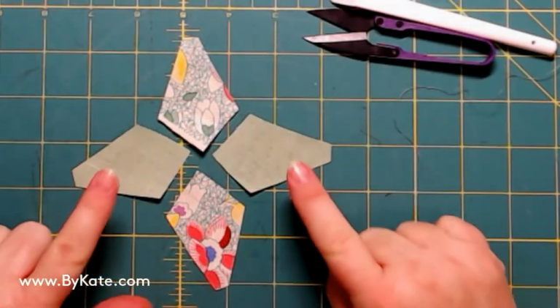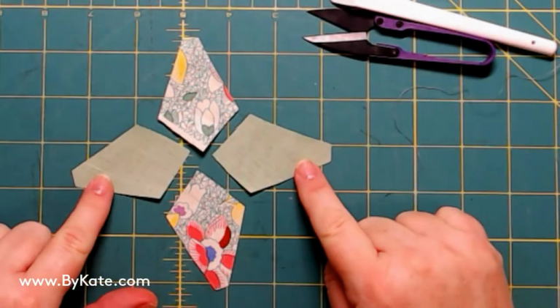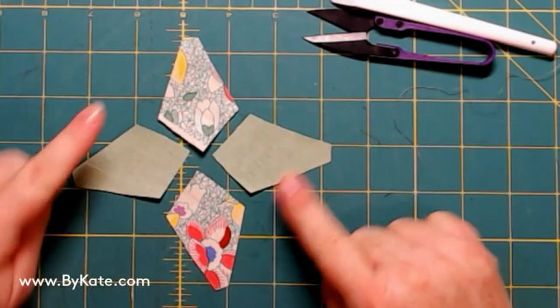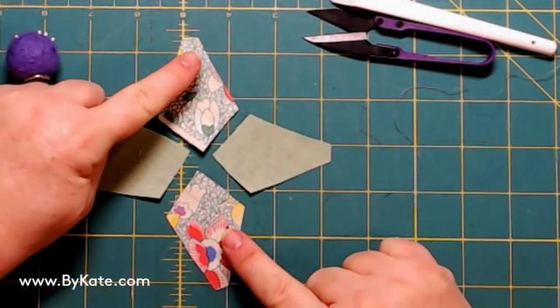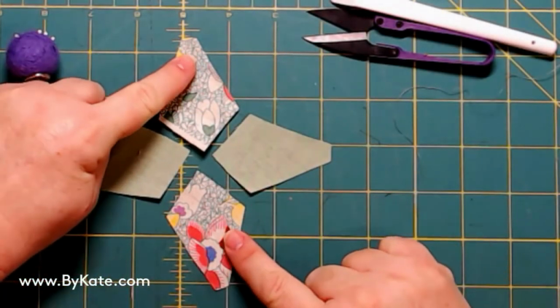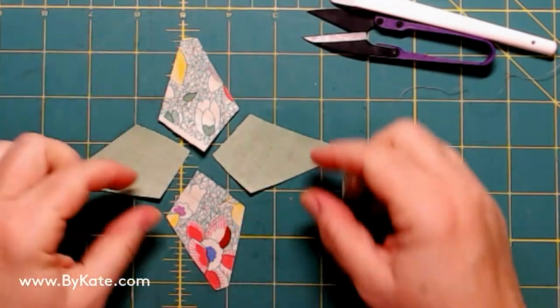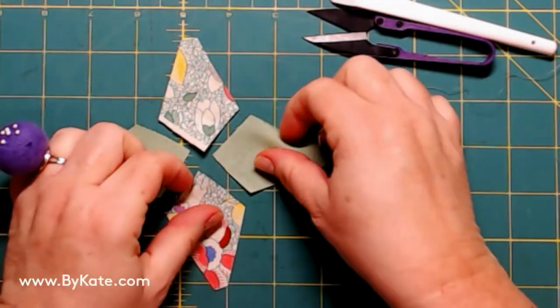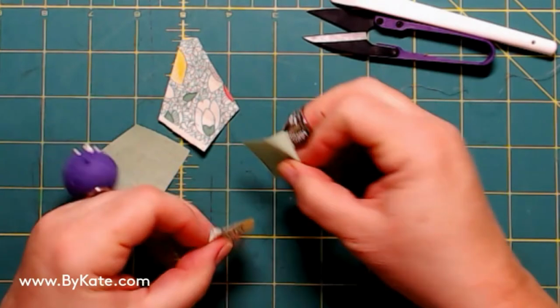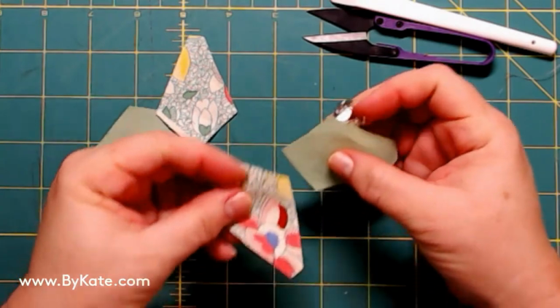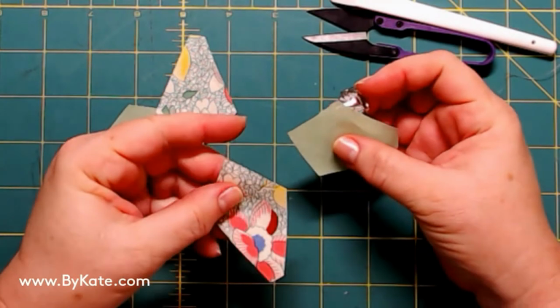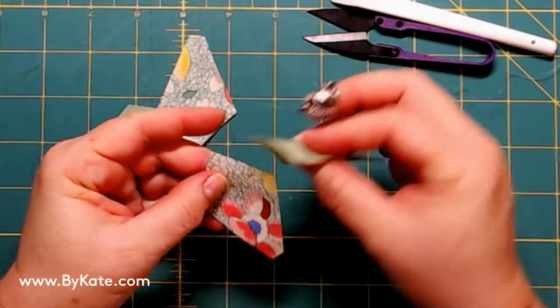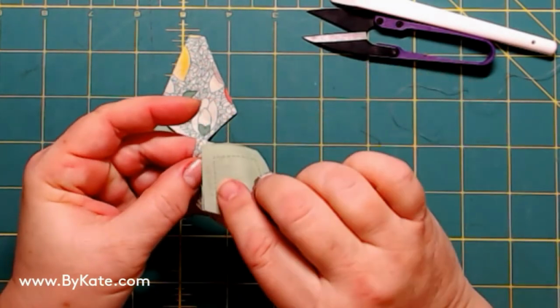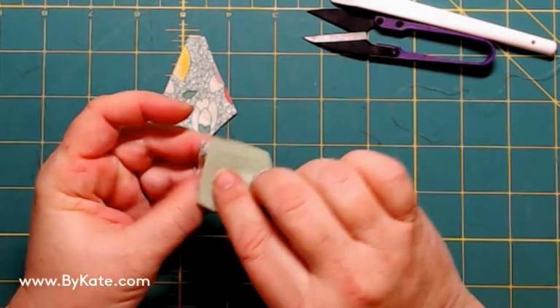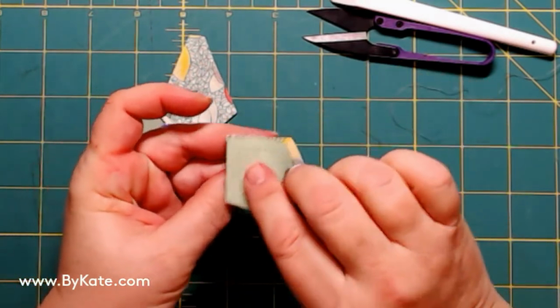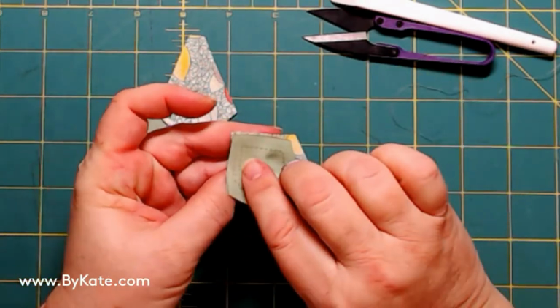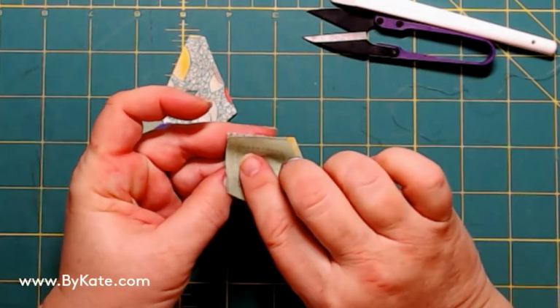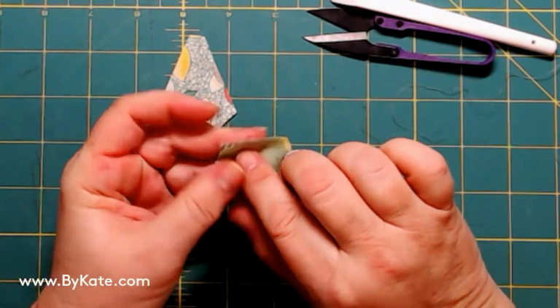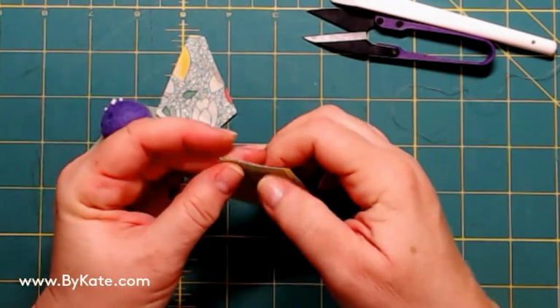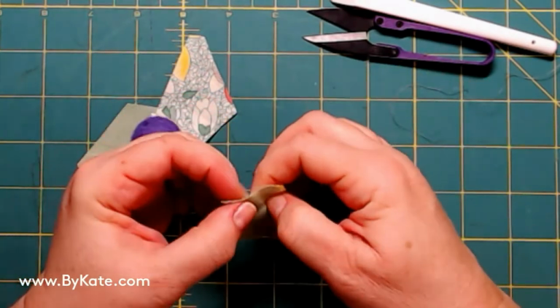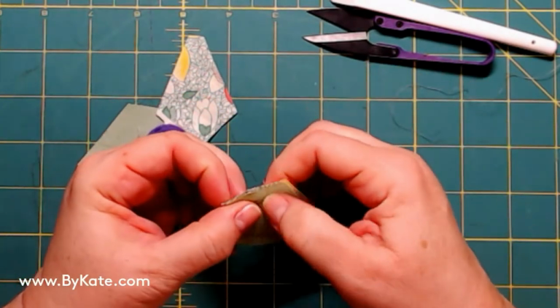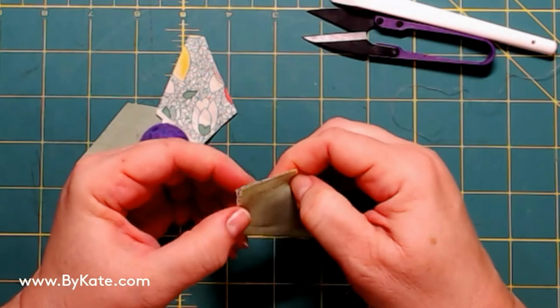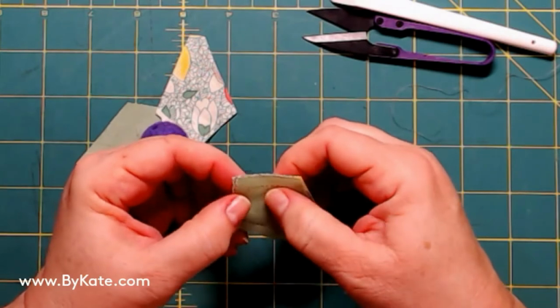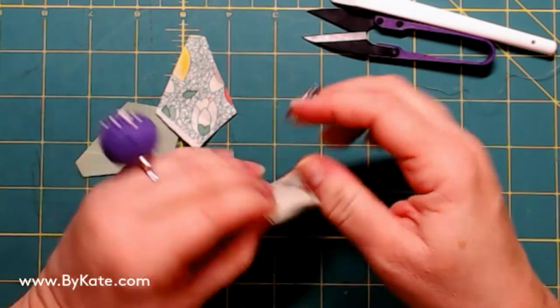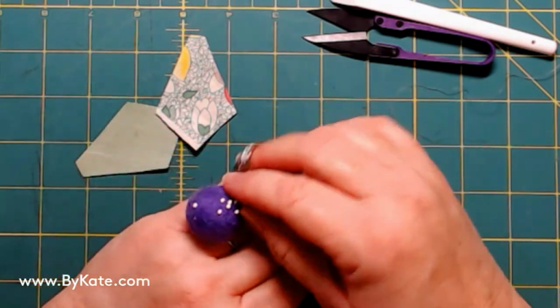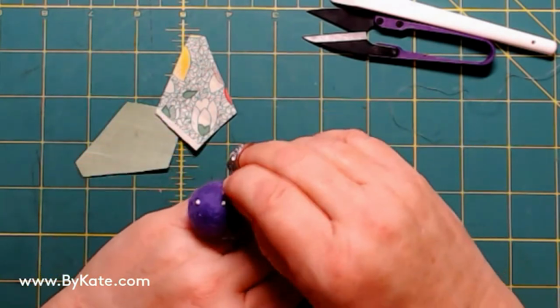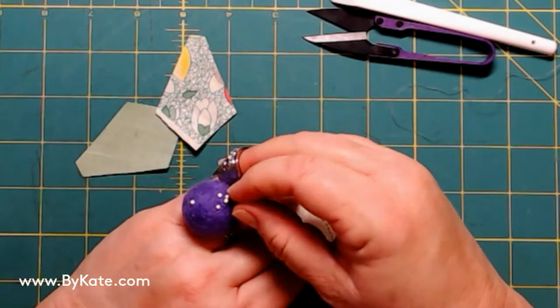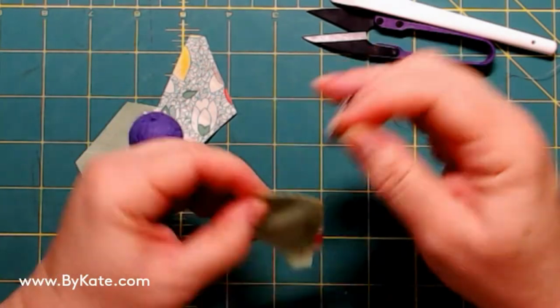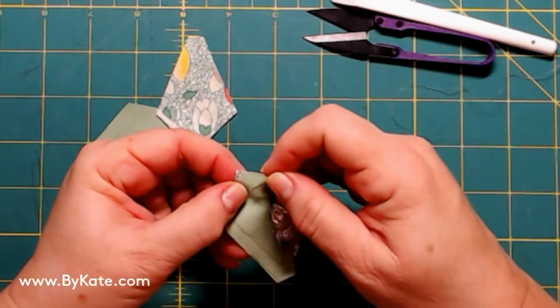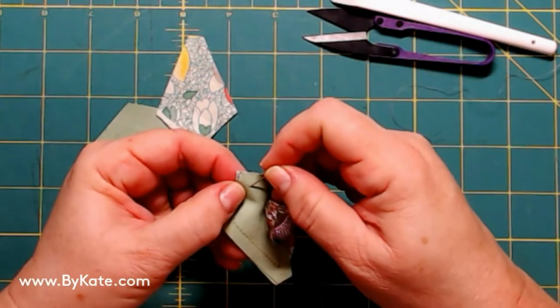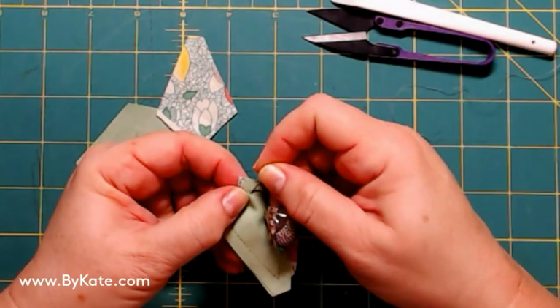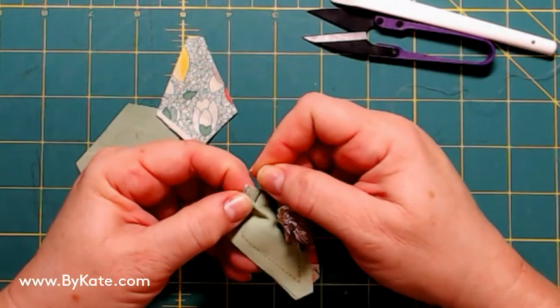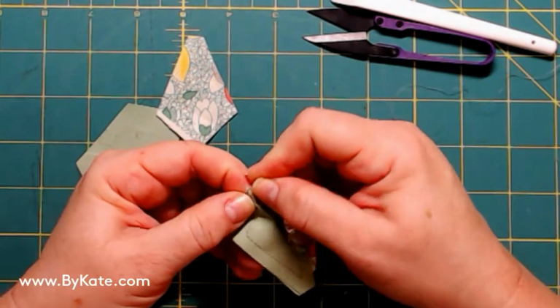Hi, Darnell Mac Stamps by Kate. Today I'm going to show you how to make the hummingbird pattern. I start with the pairs and I match them up wrong sides — right sides together — and I put the pin right there at my end point.